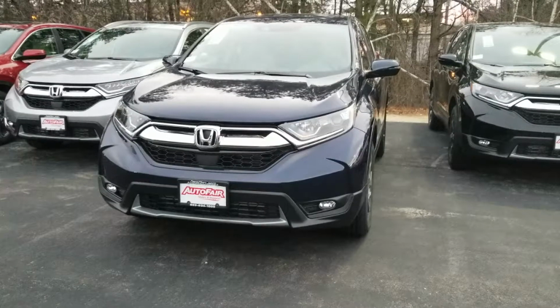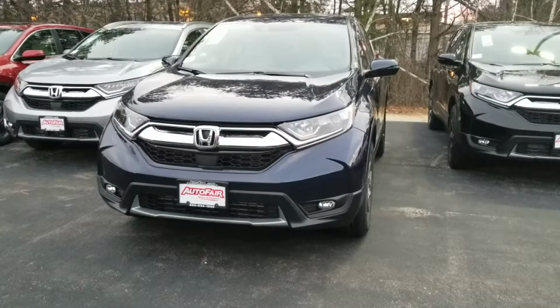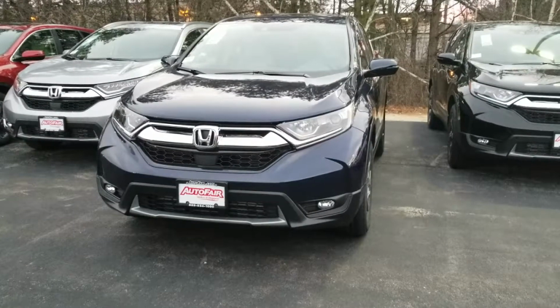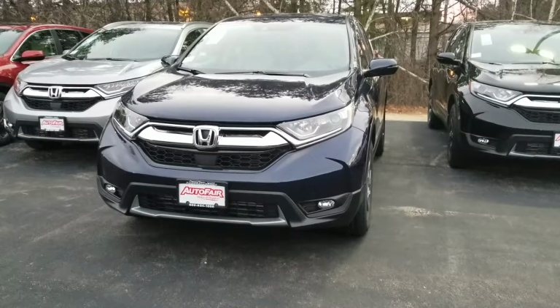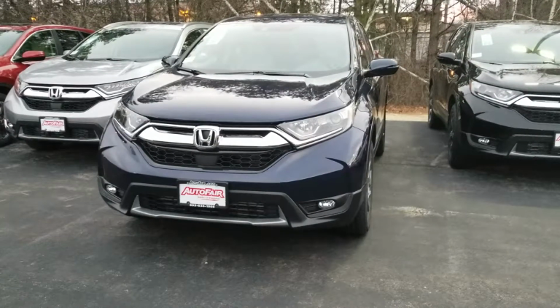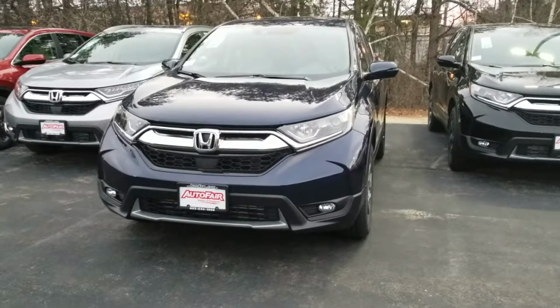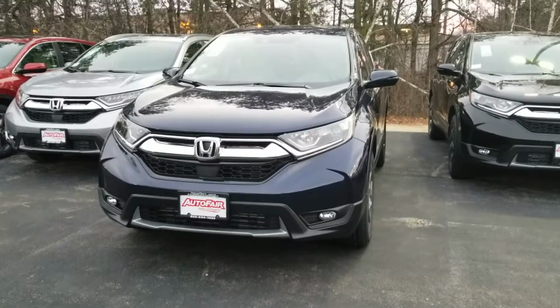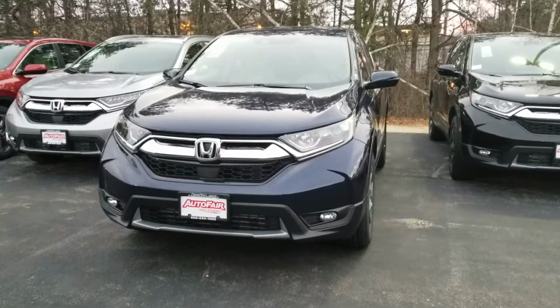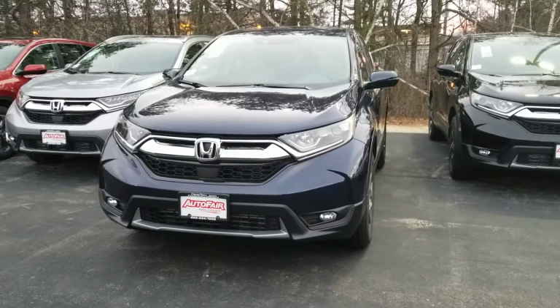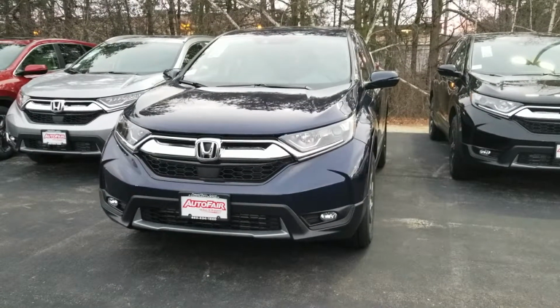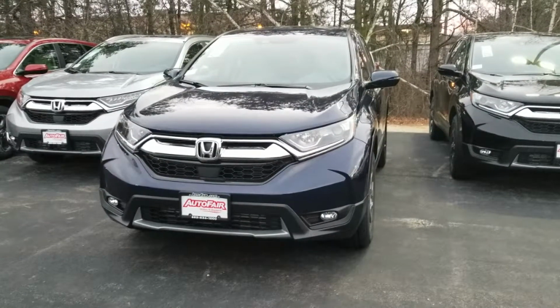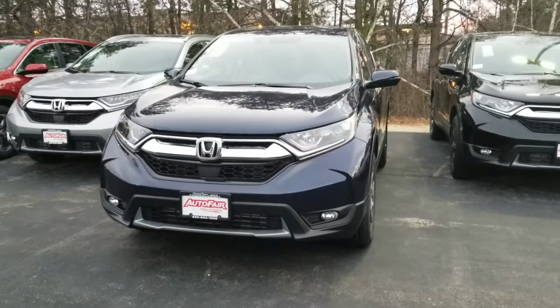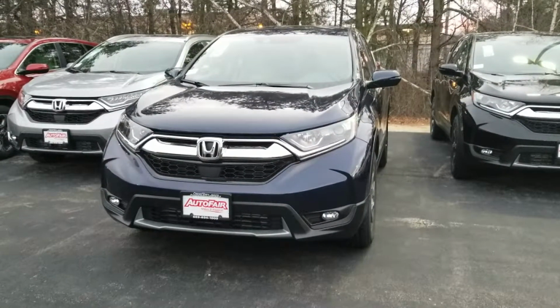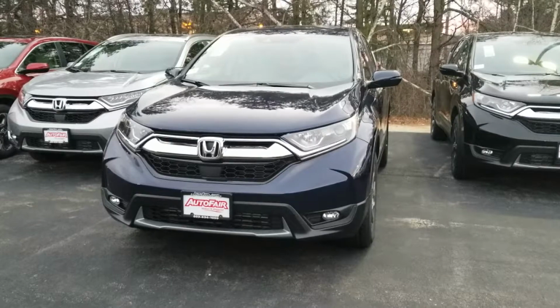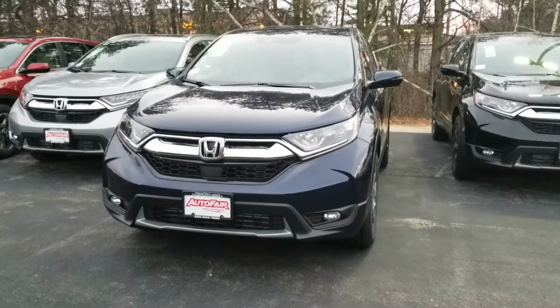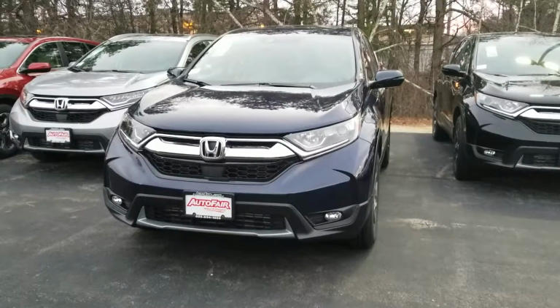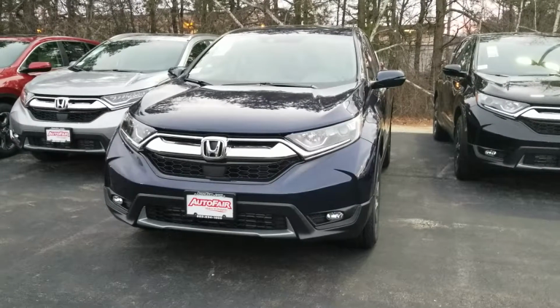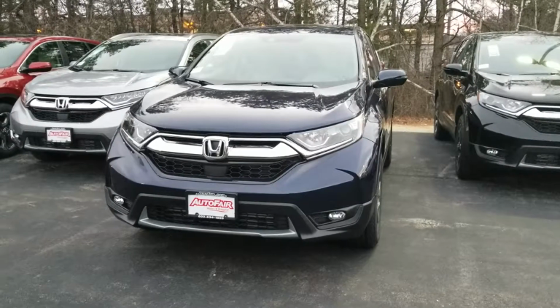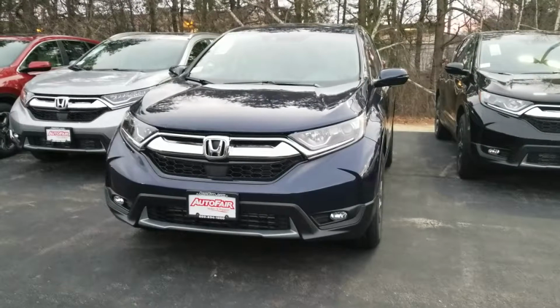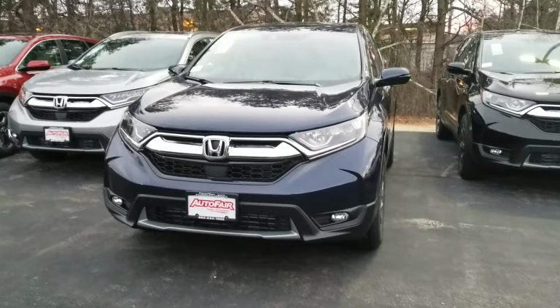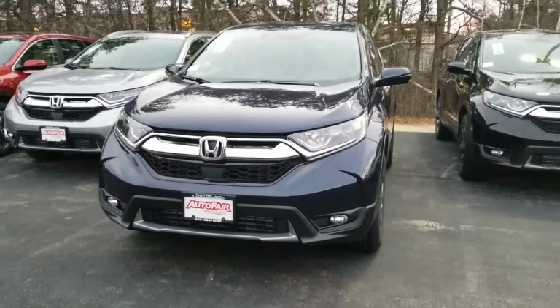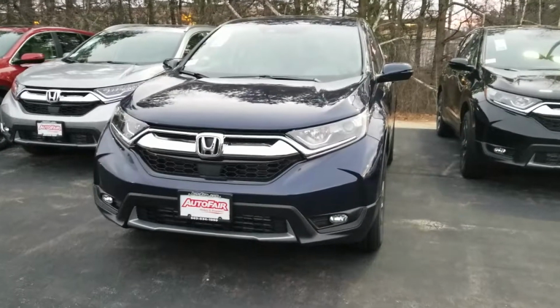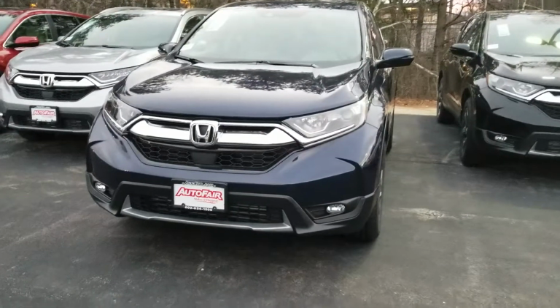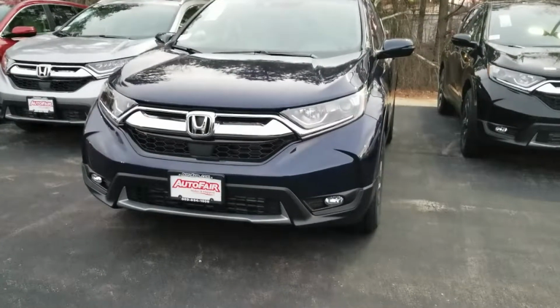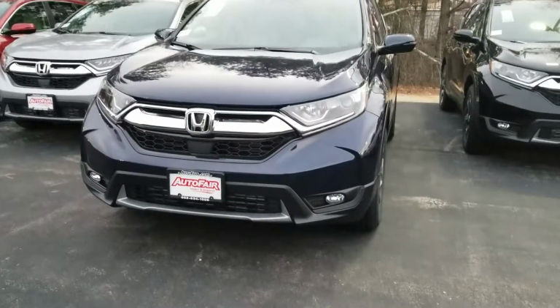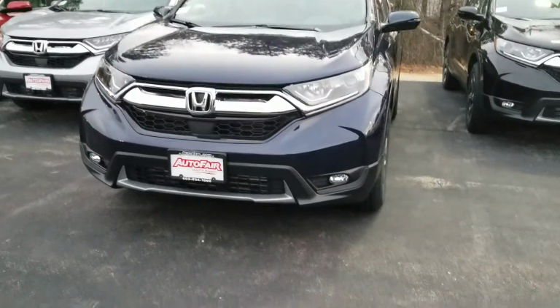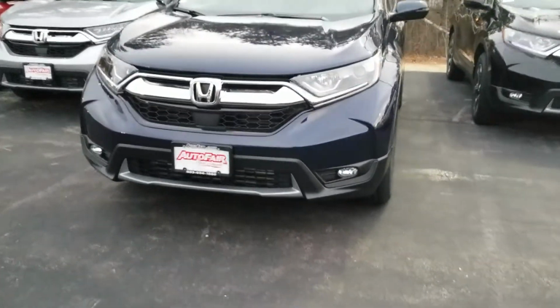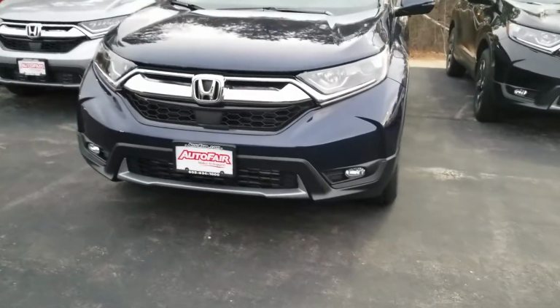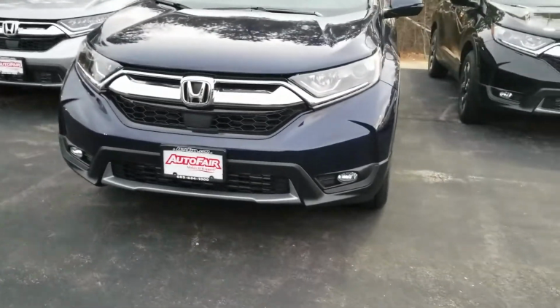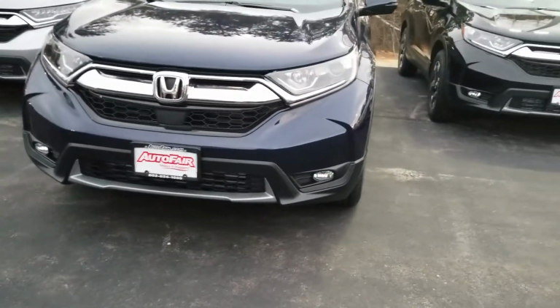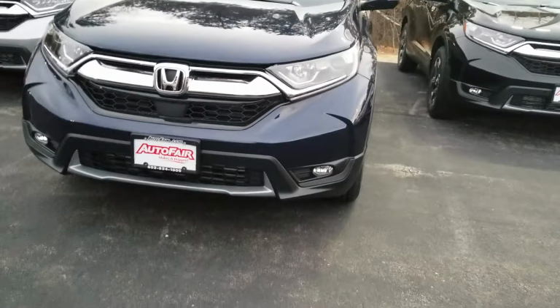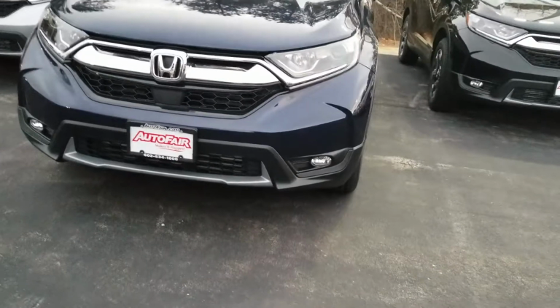Hey, Georgie here at AutoFair Honda in Manchester, New Hampshire with the 2019 Honda CR-V EX that you're interested in. Just want to do a quick walk around to show you some of the cool features of this vehicle.